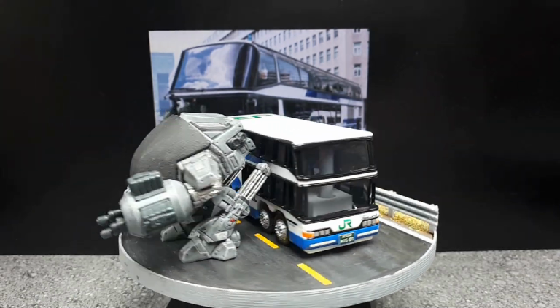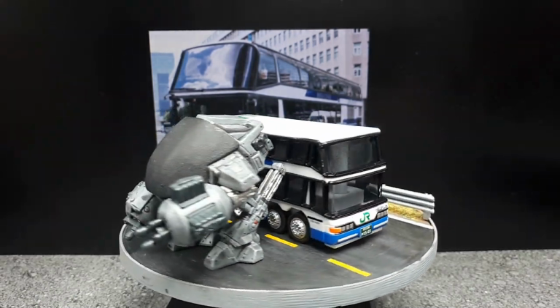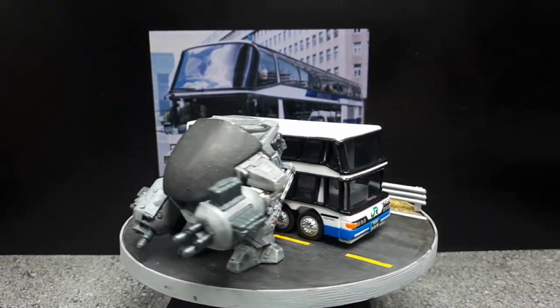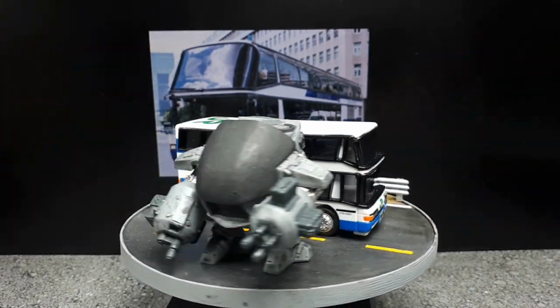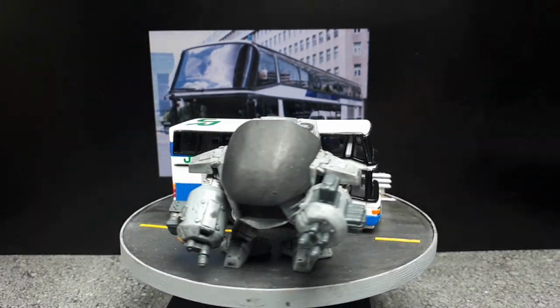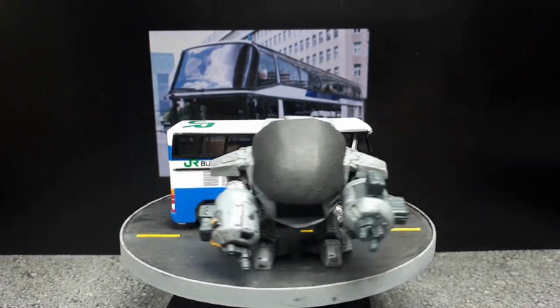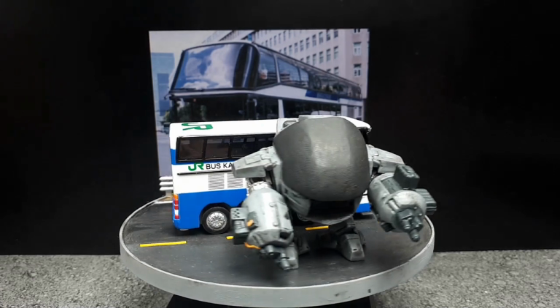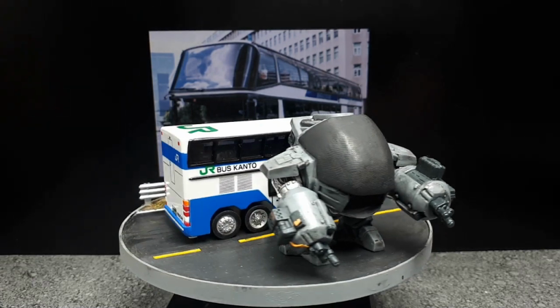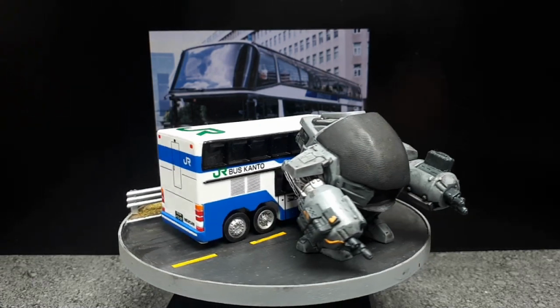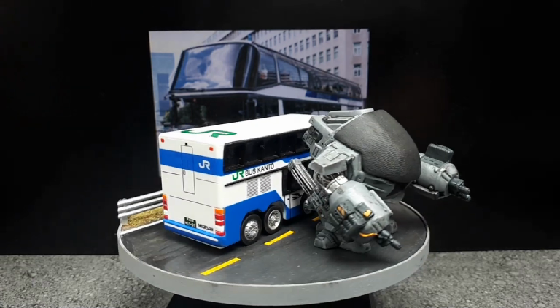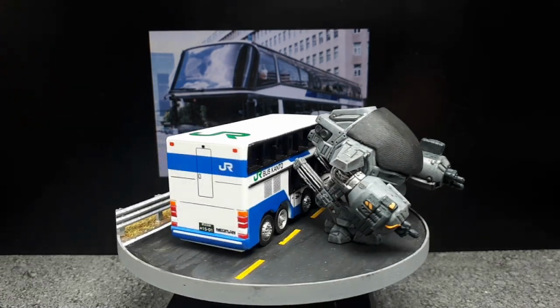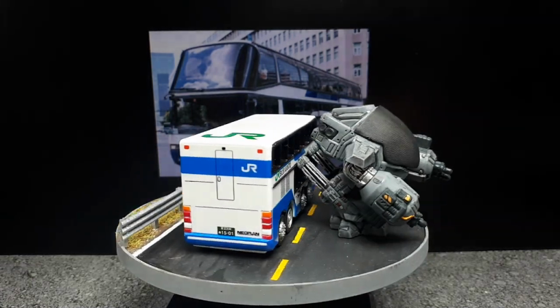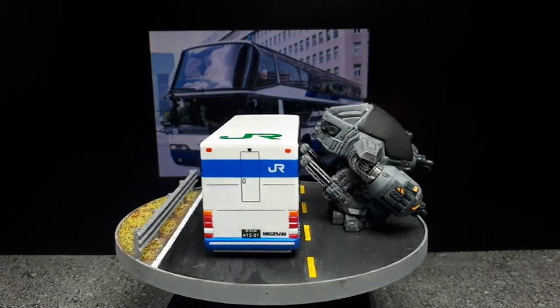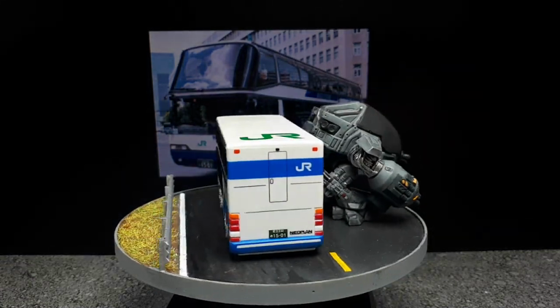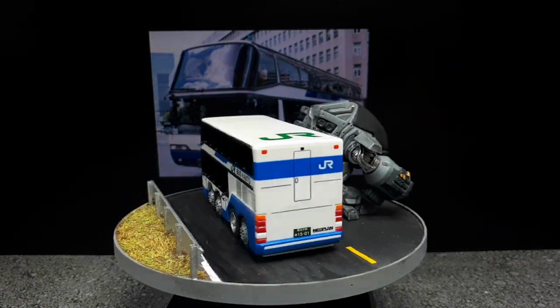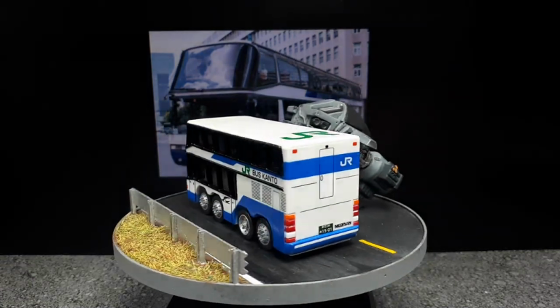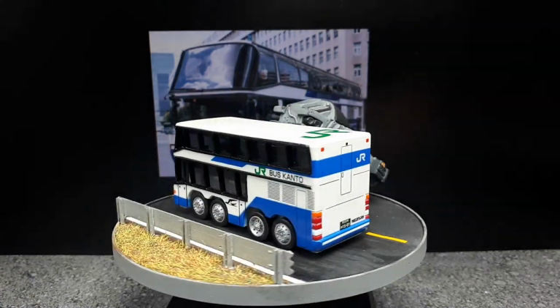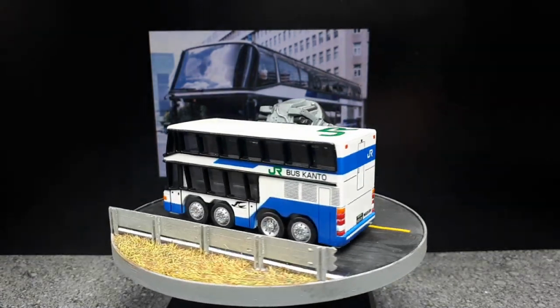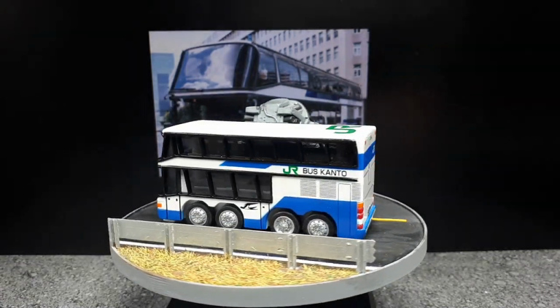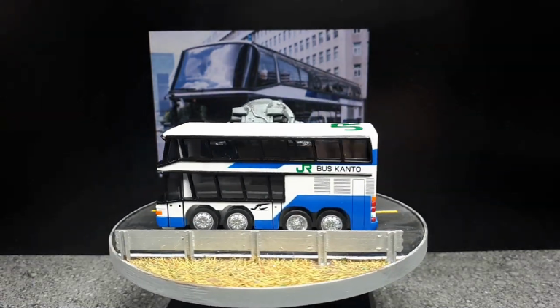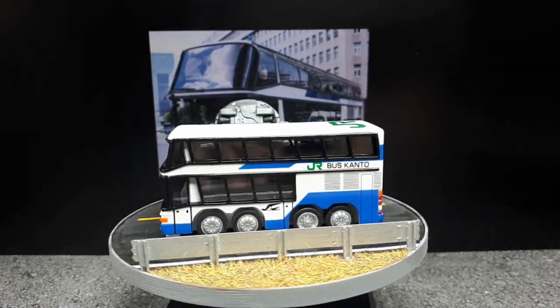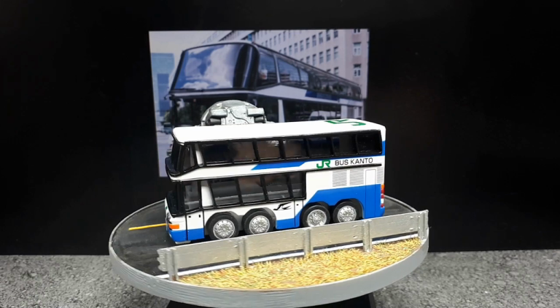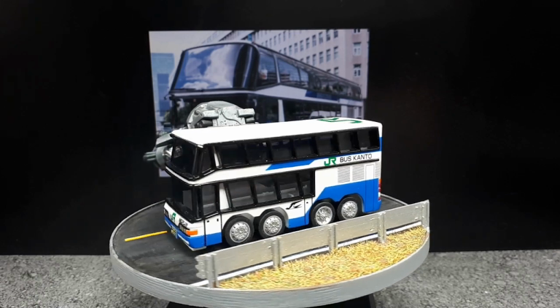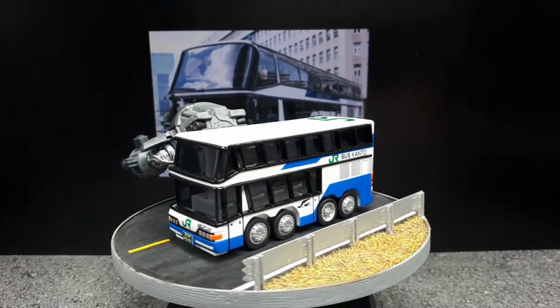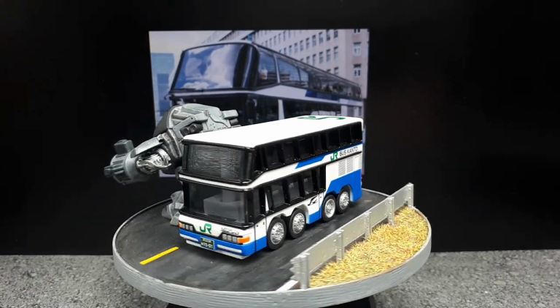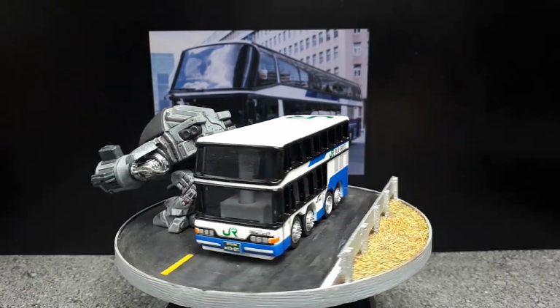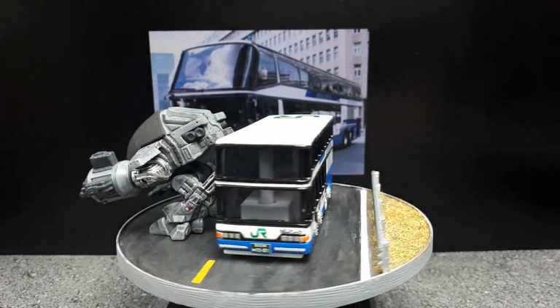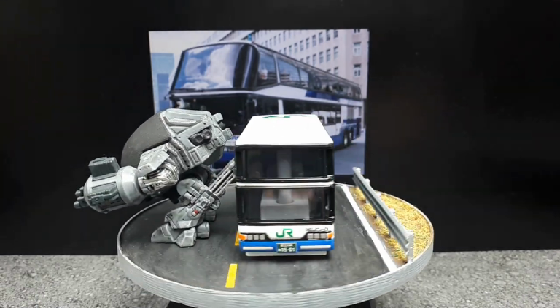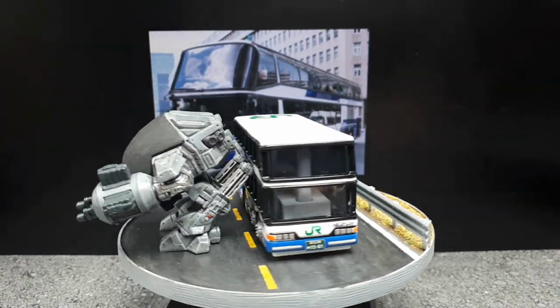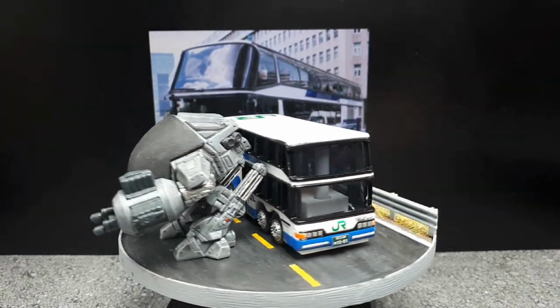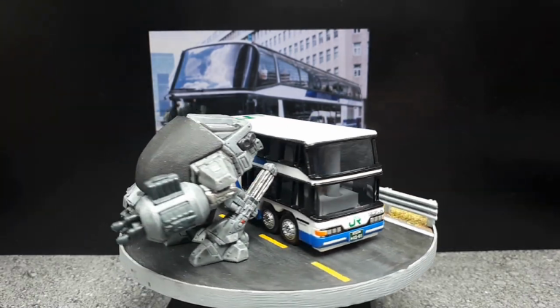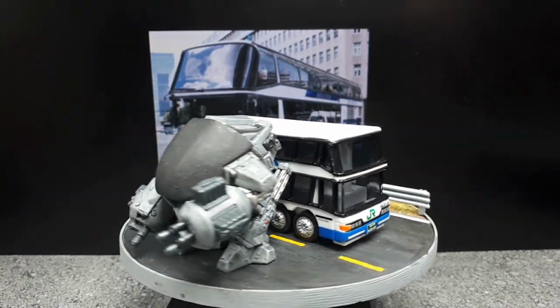It's another interesting bus here by Choro-Q. Hopefully I'll stumble into some more weird castings from this brand and get those later on. Thanks for checking this out. Bye.